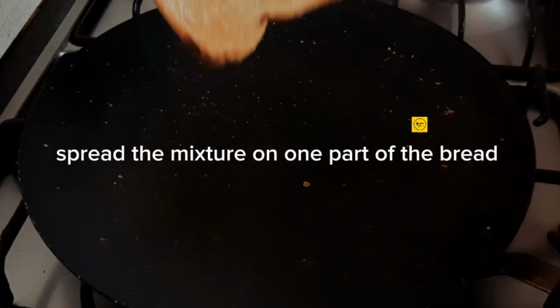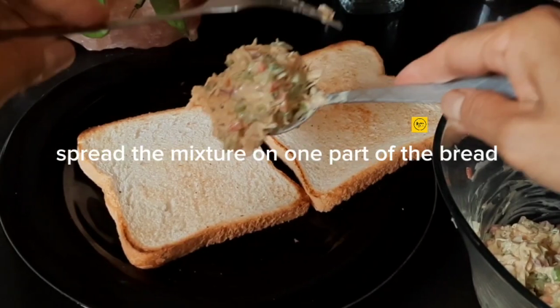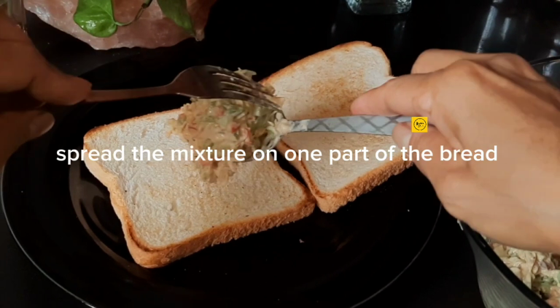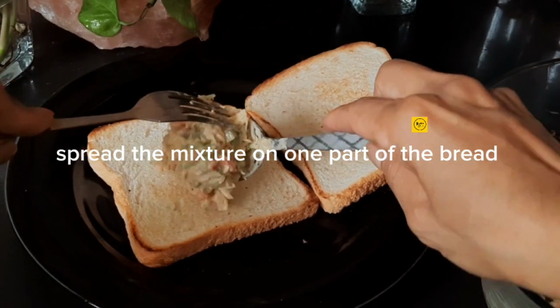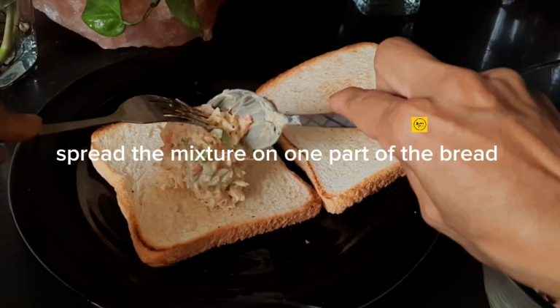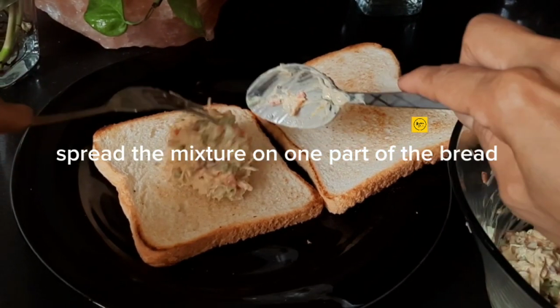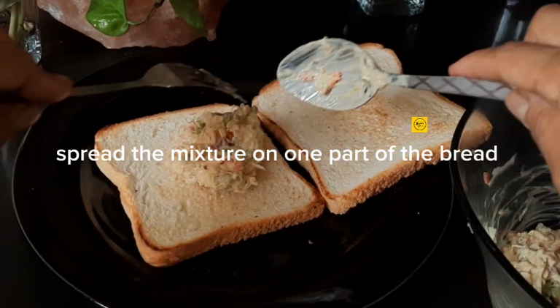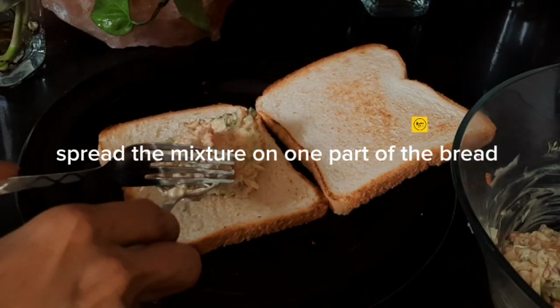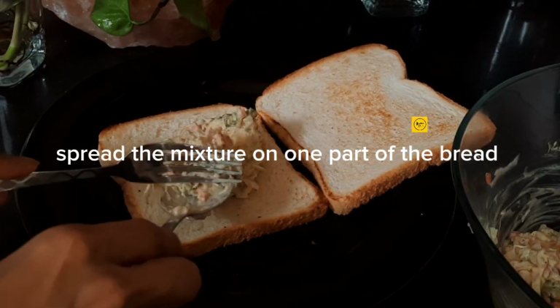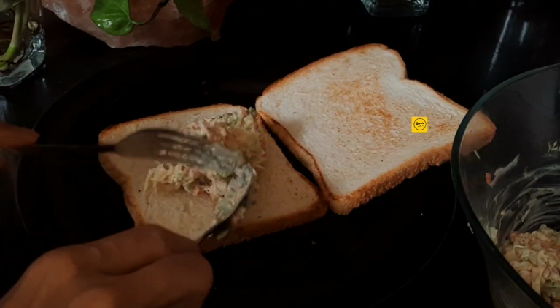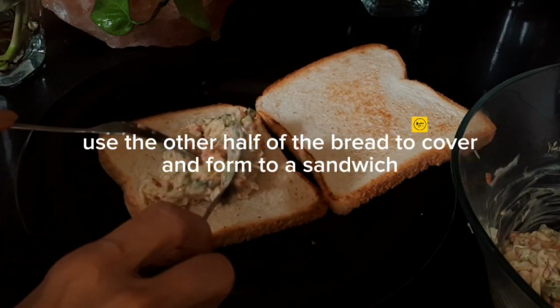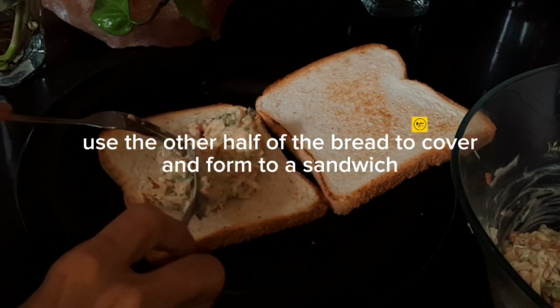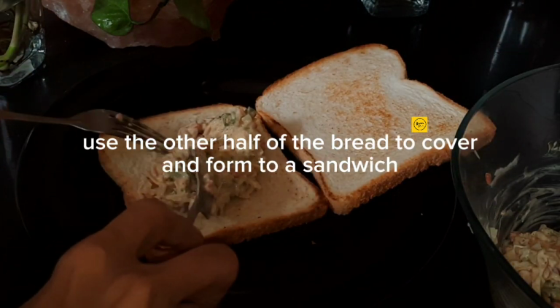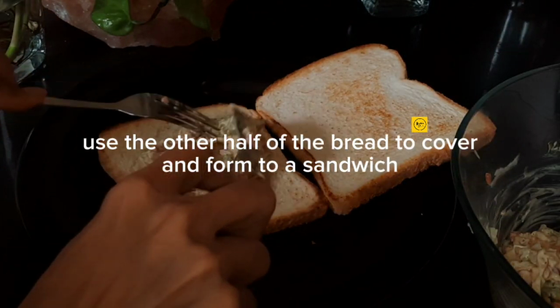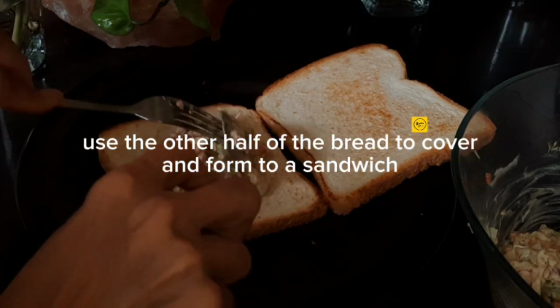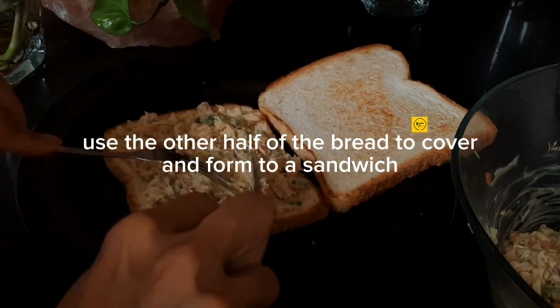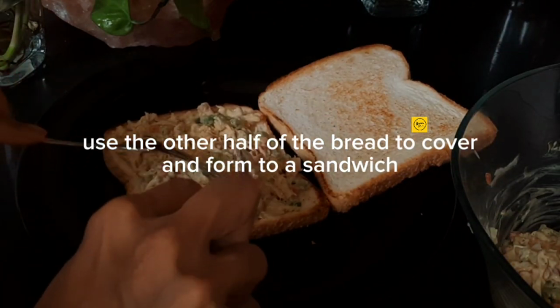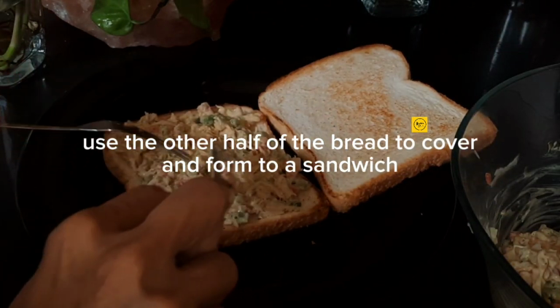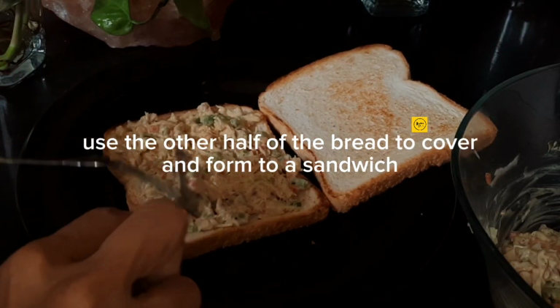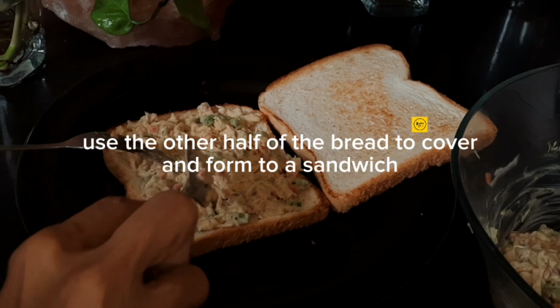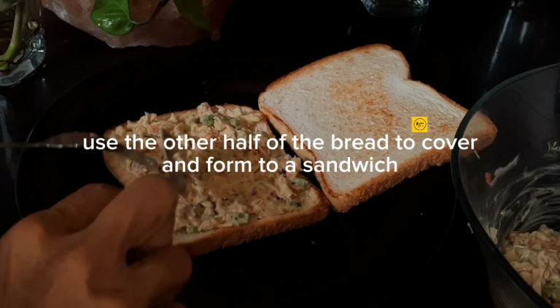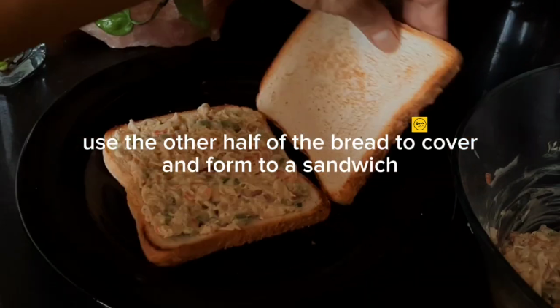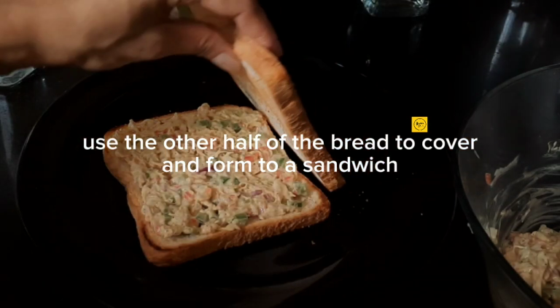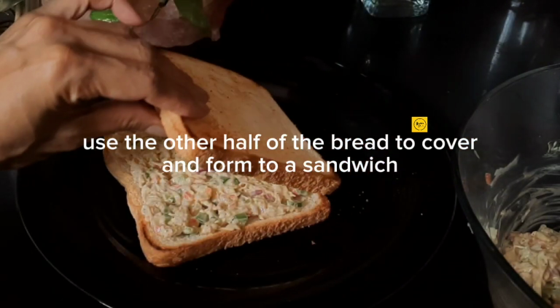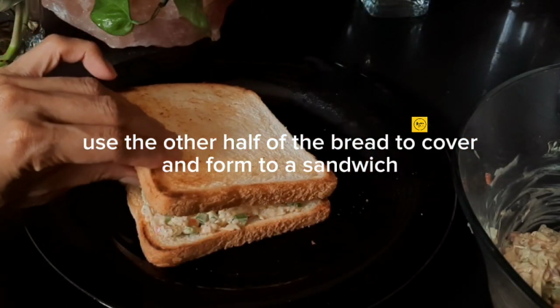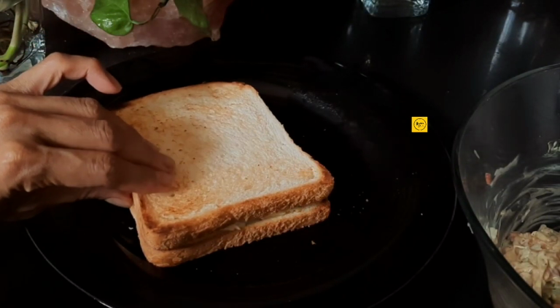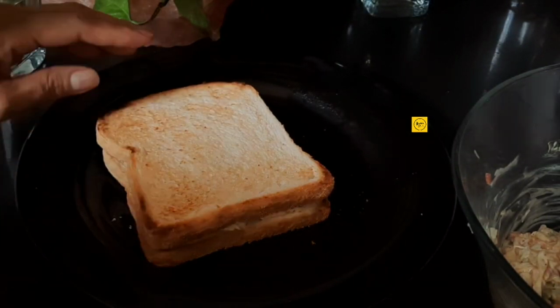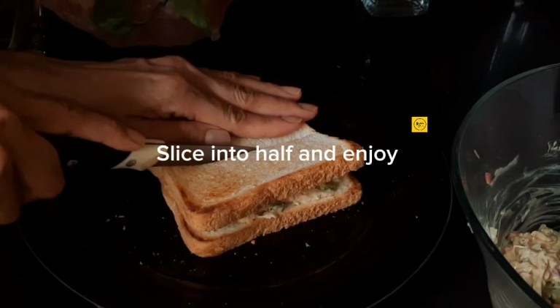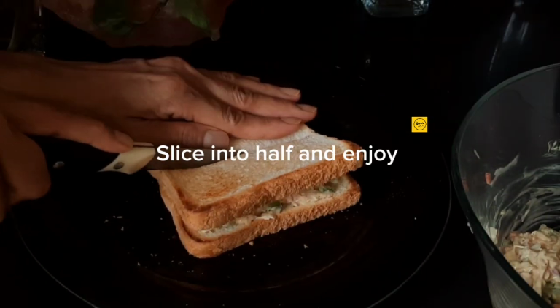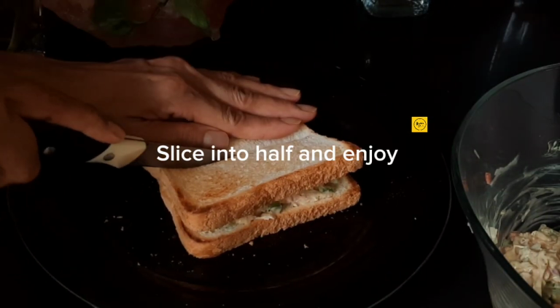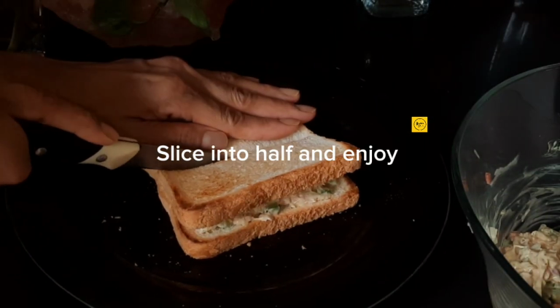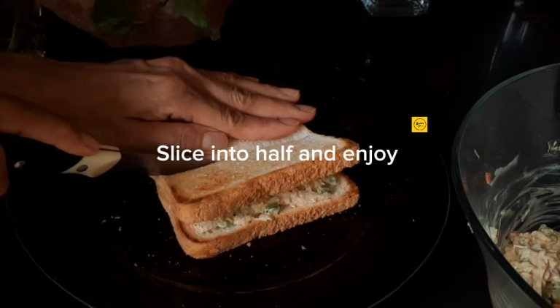Spread the mixture on one part of the bread. Use the other half of the bread to cover and form into a sandwich. Slice into half and enjoy.